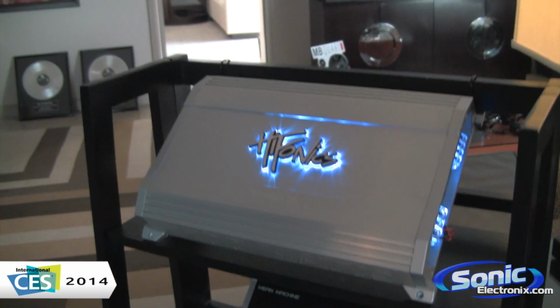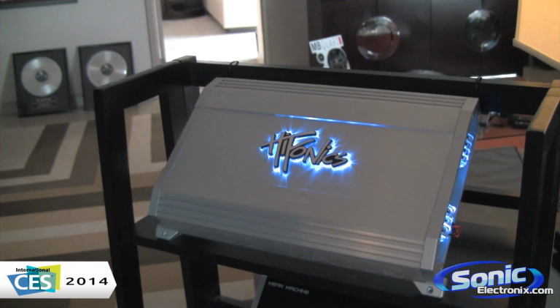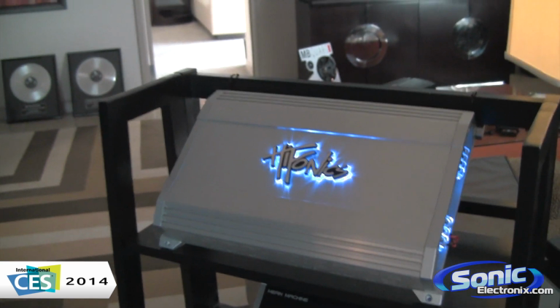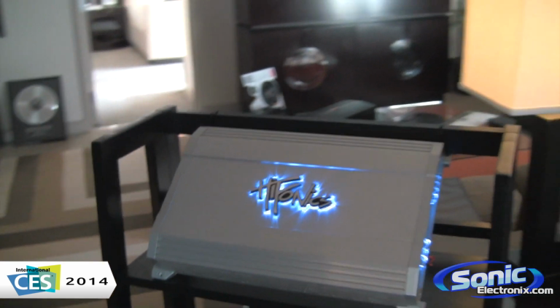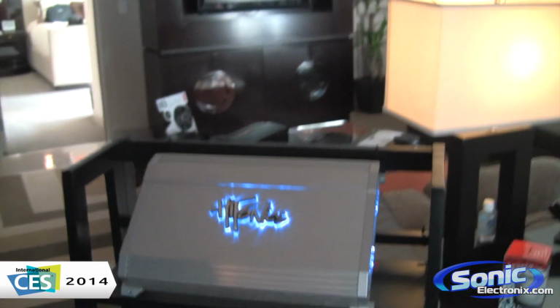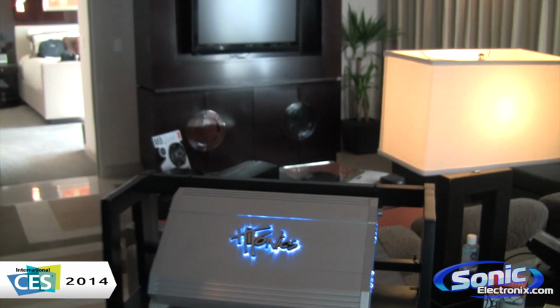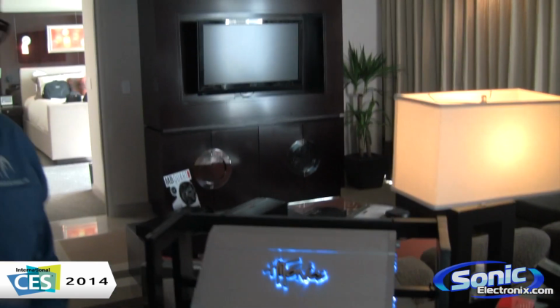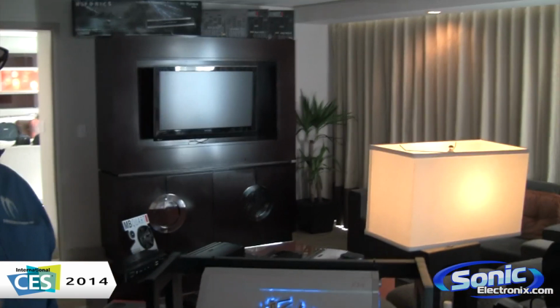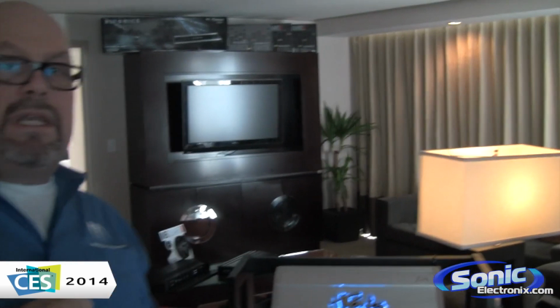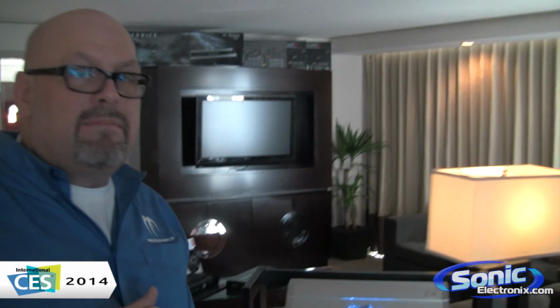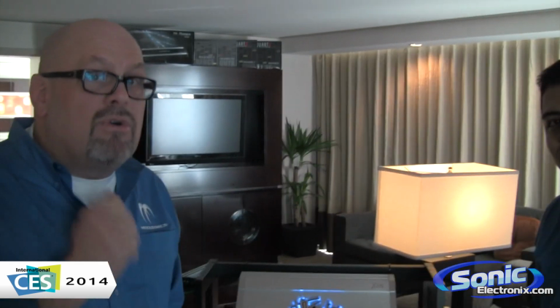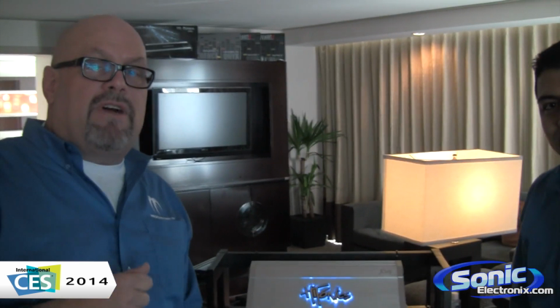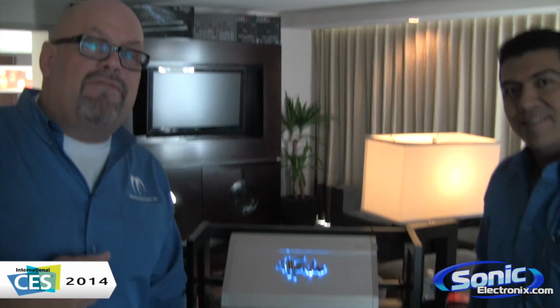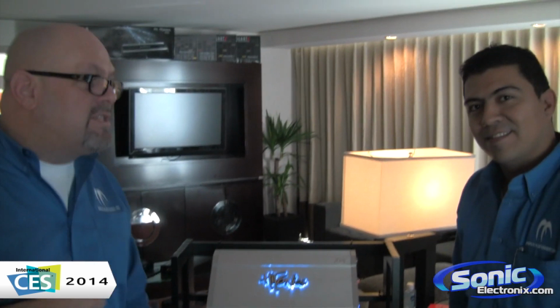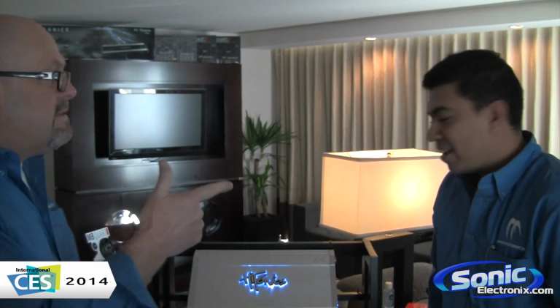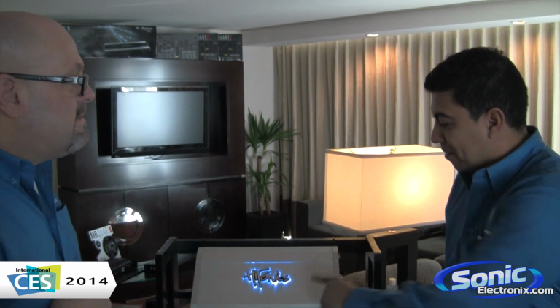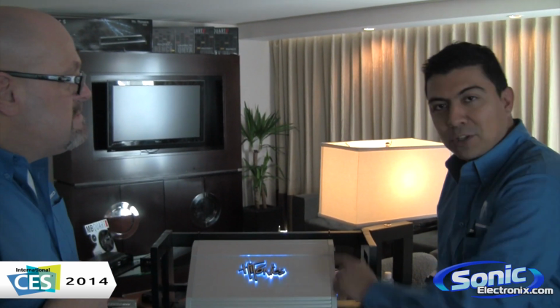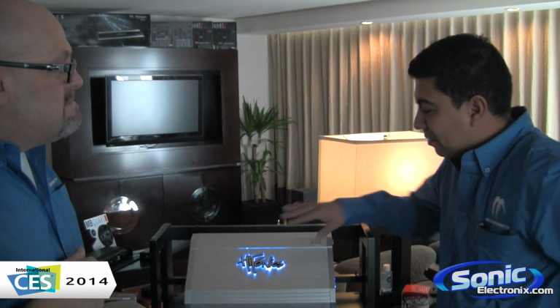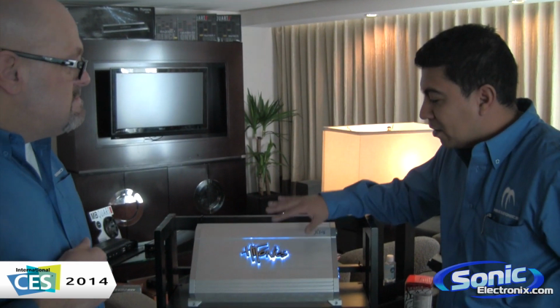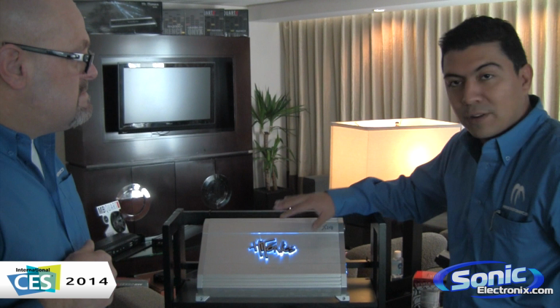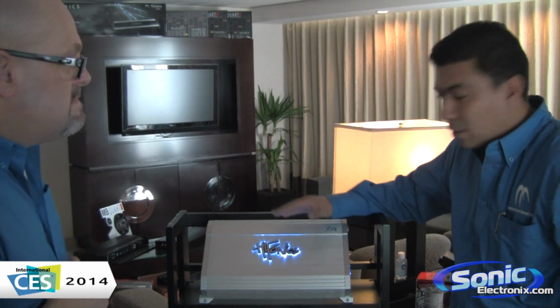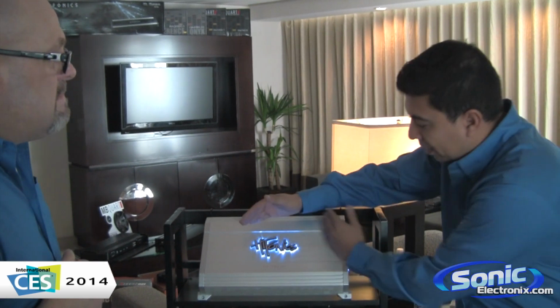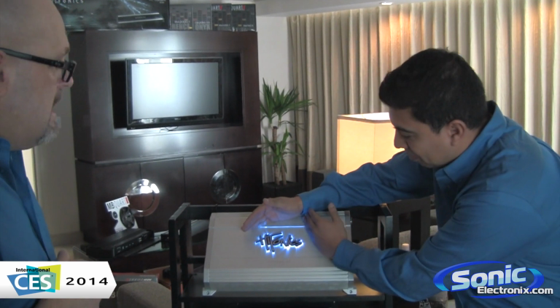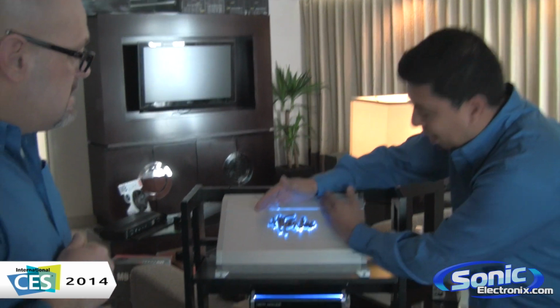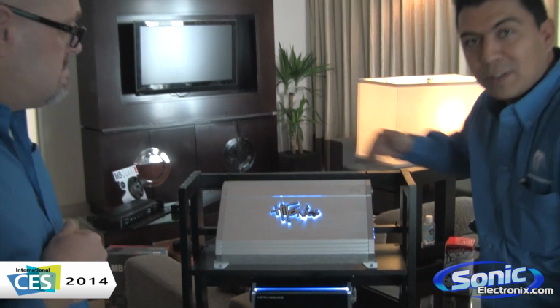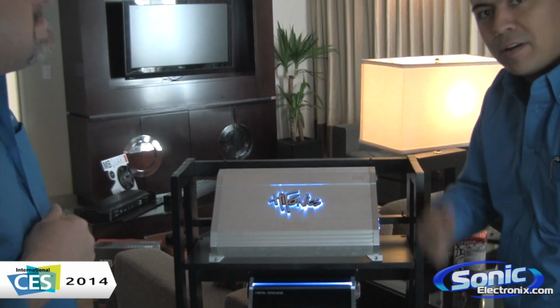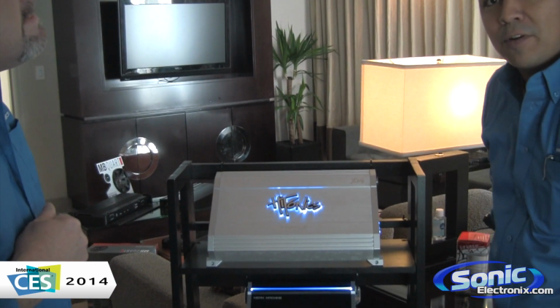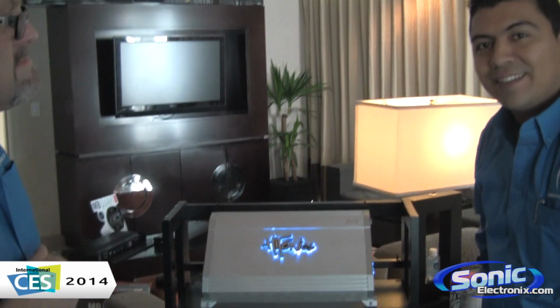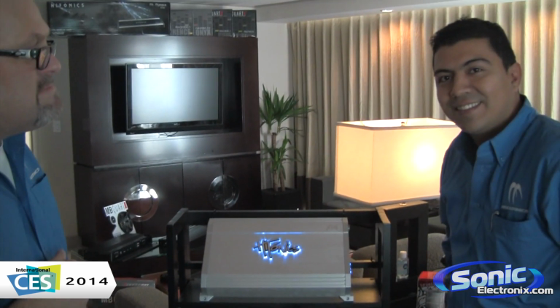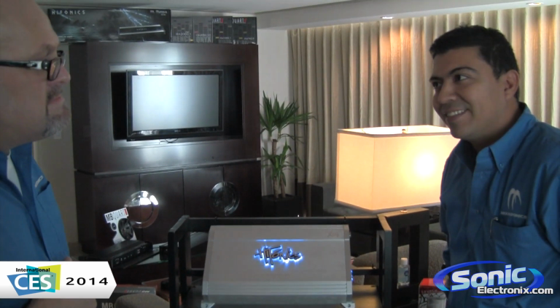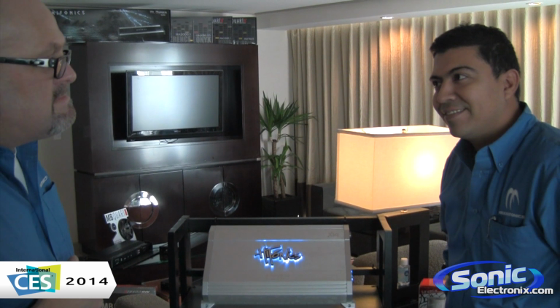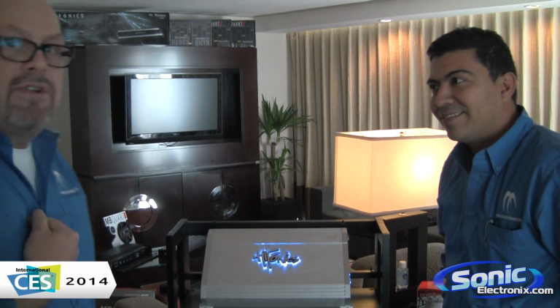Most importantly, the X14 includes a two year warranty. It's a pretty cool amplifier from Hyphonics this year. You should really see it with the illumination — it looks really cool and is great for your car. My car too.